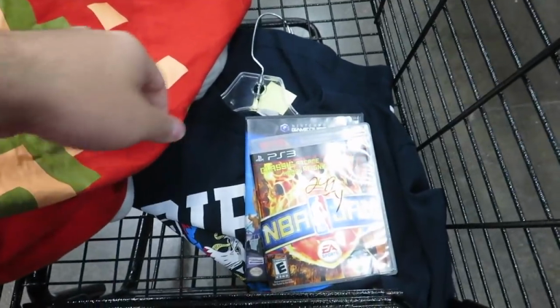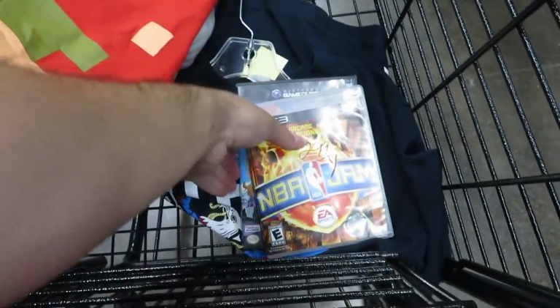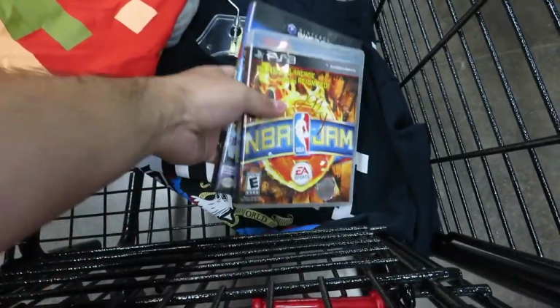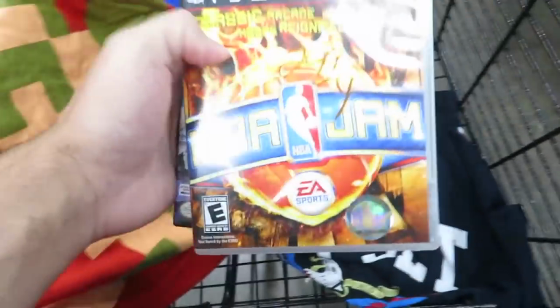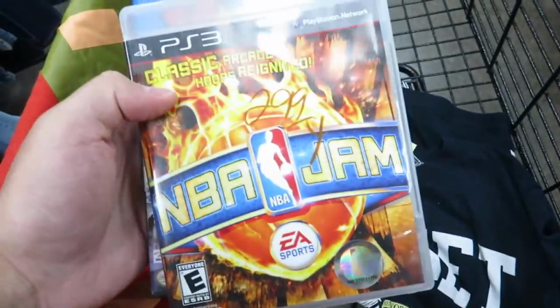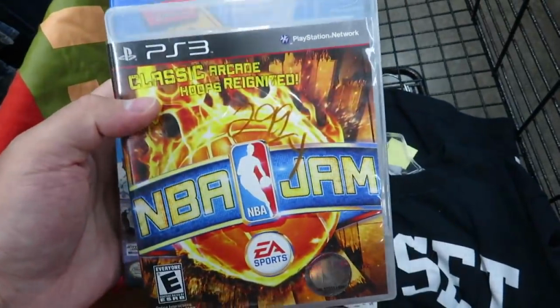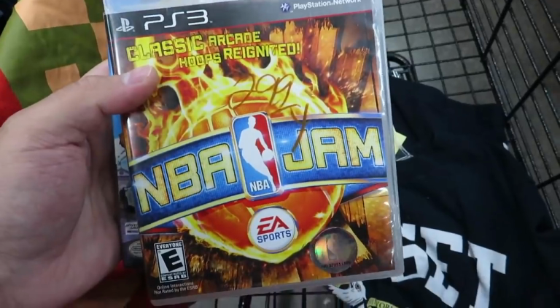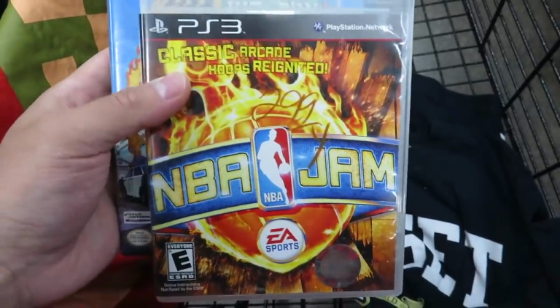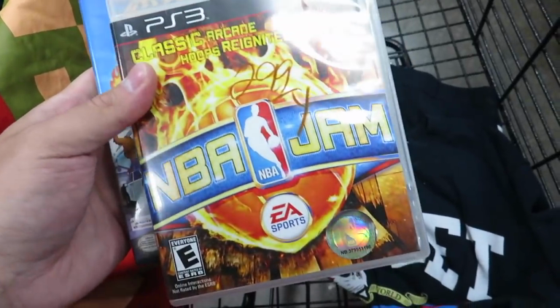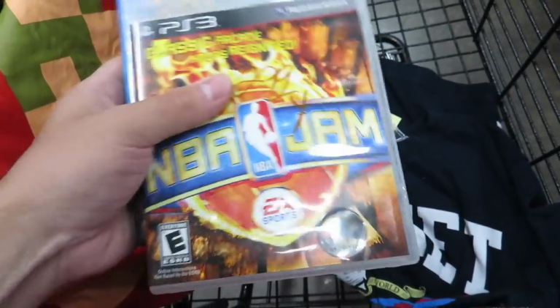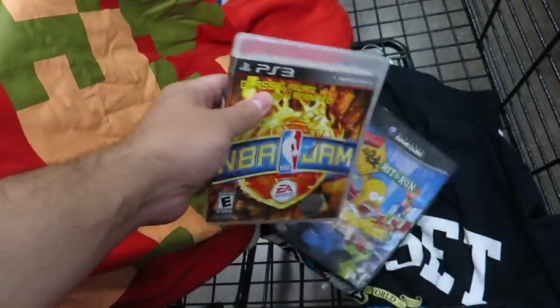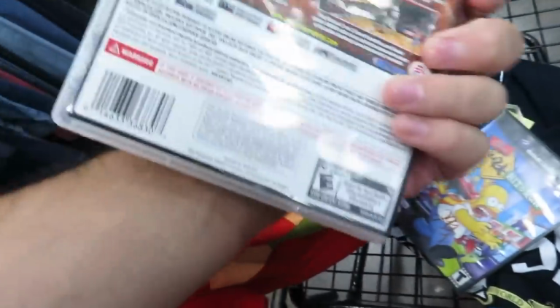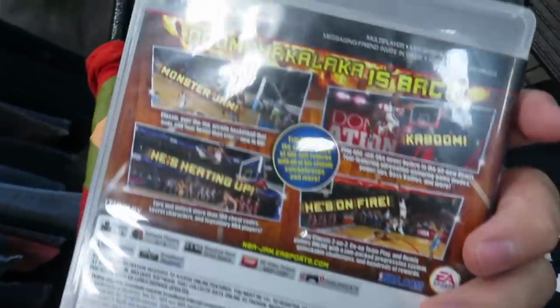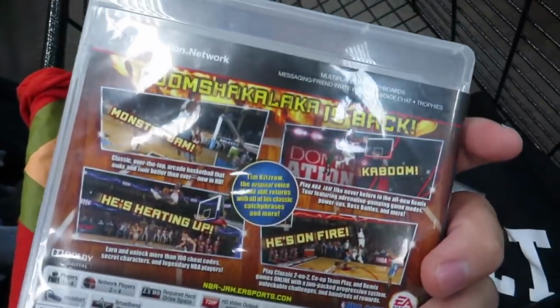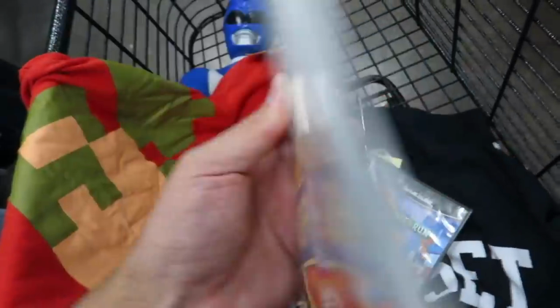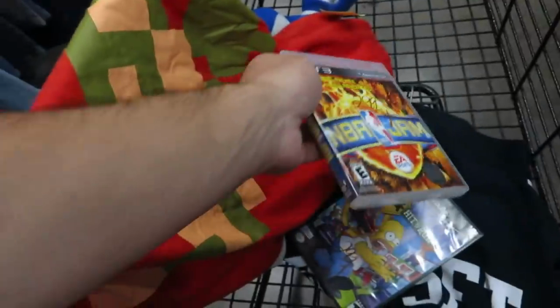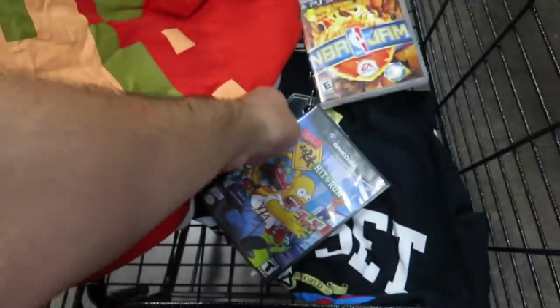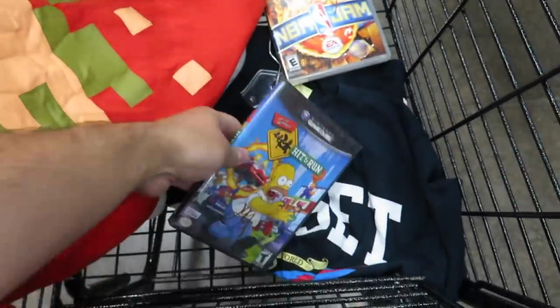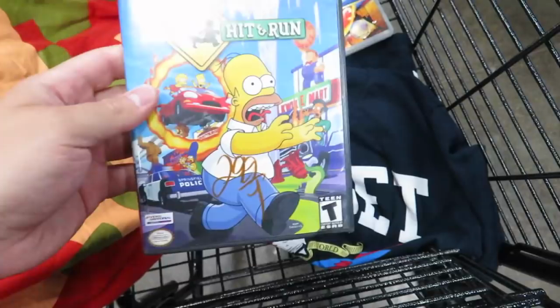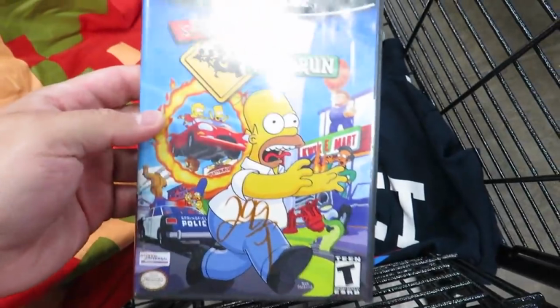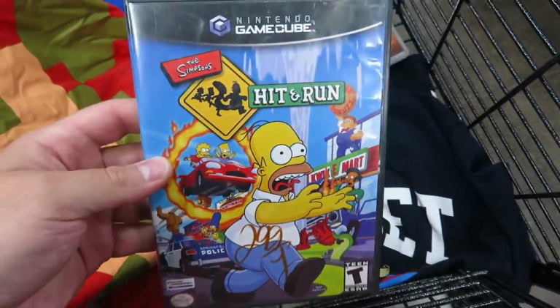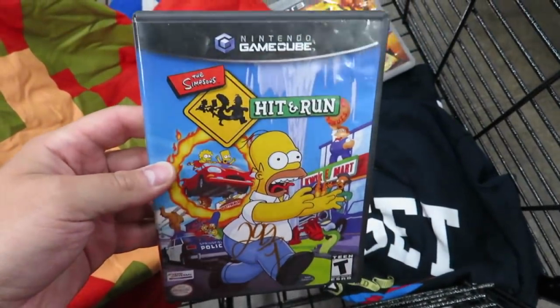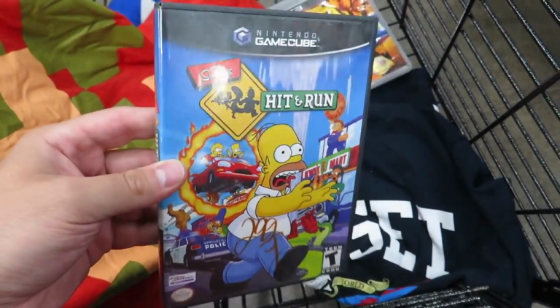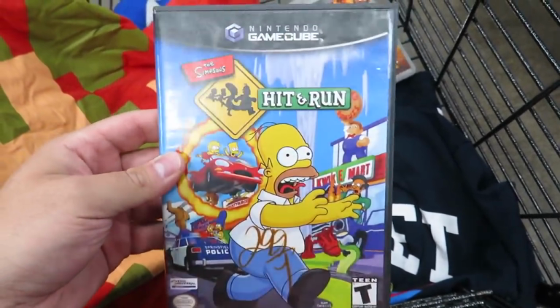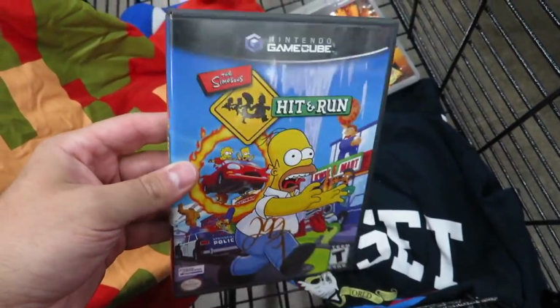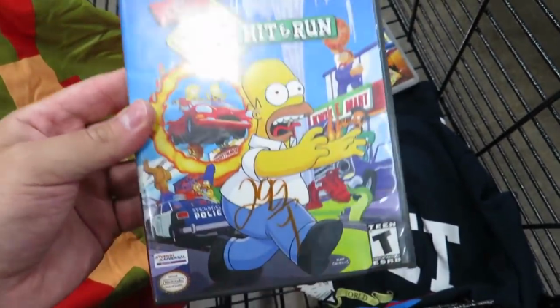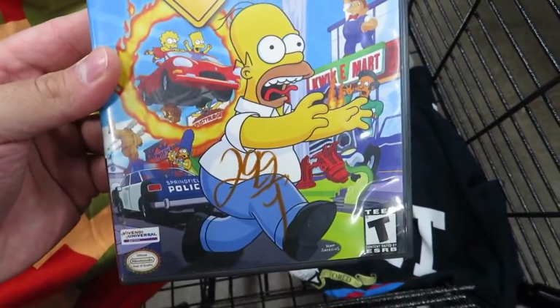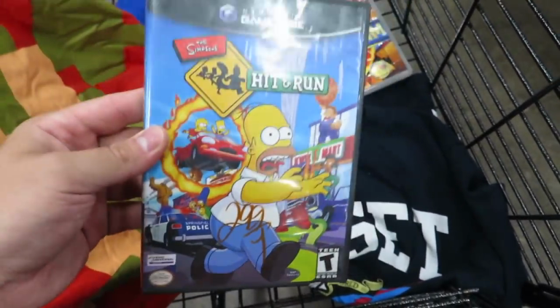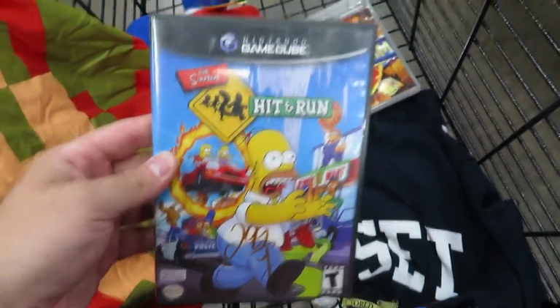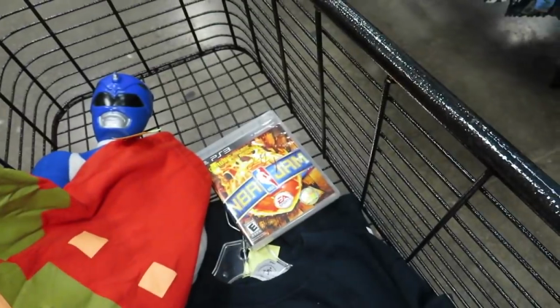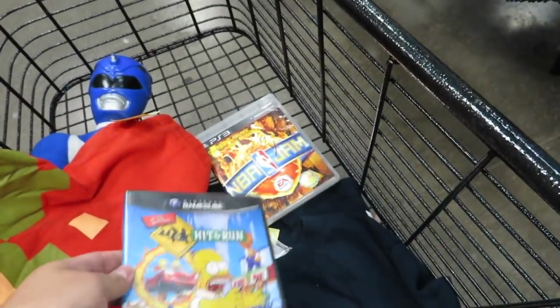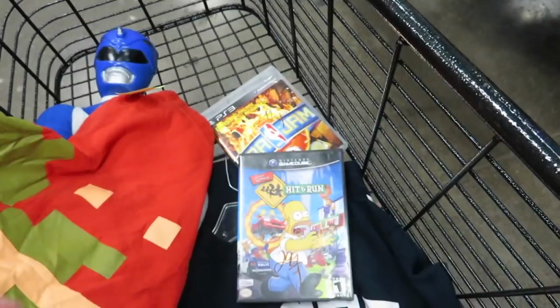Found two games: NBA Jam, which is actually a pretty decent remake, for $2.99, and Simpsons Hit and Run - which is a really good game and I don't think I have this one - so I might grab it. I probably won't get NBA Jam though.